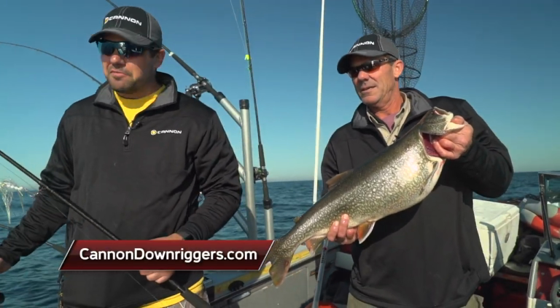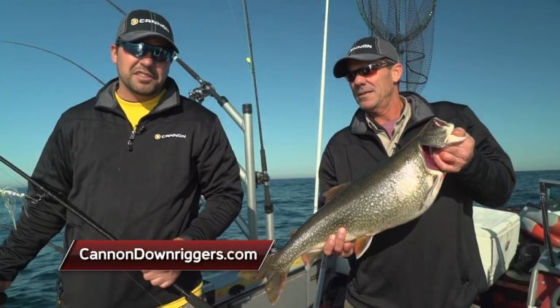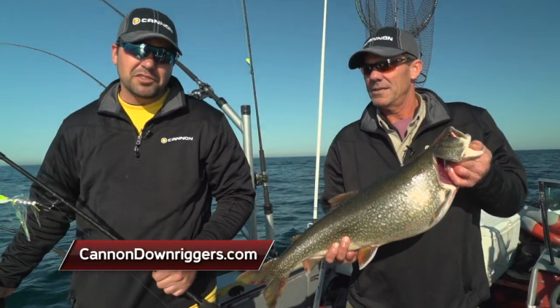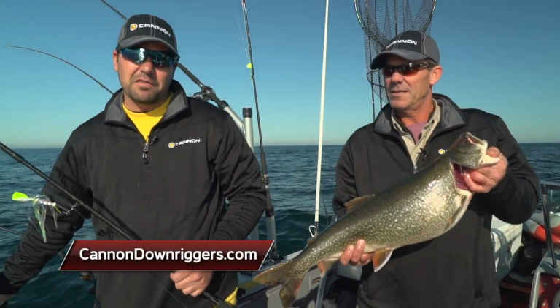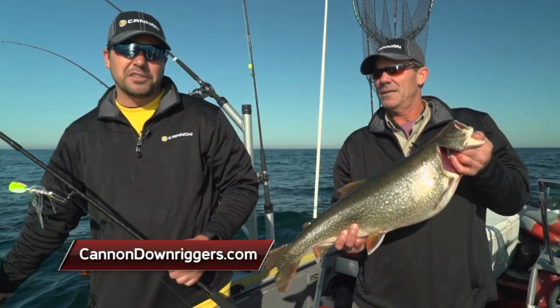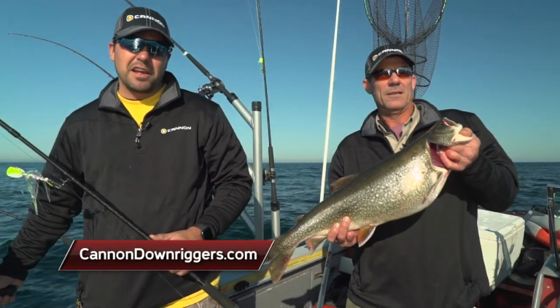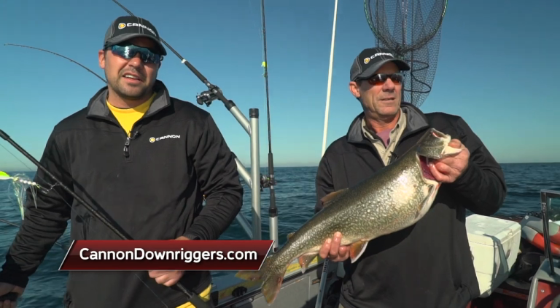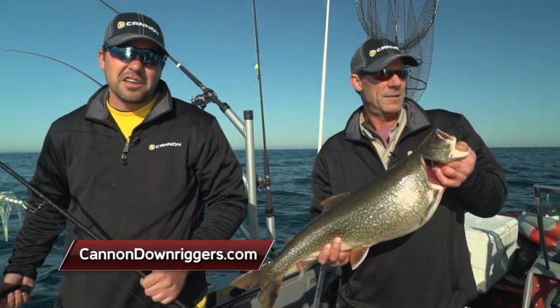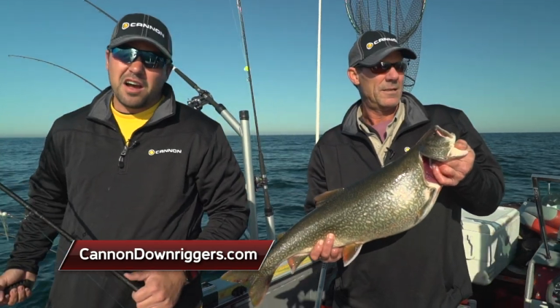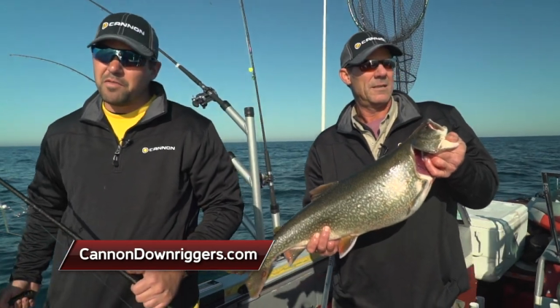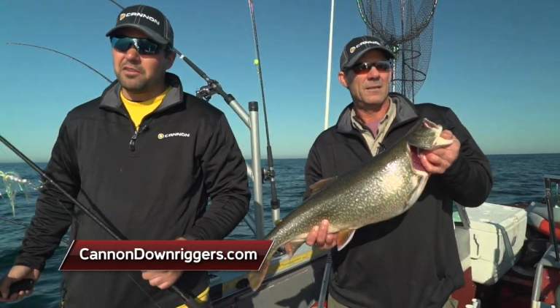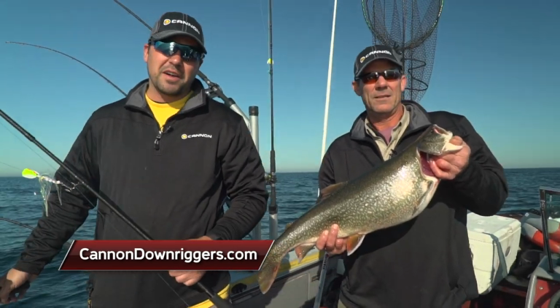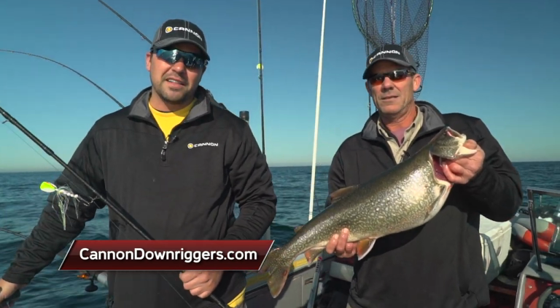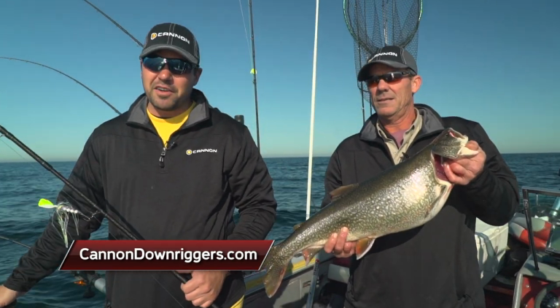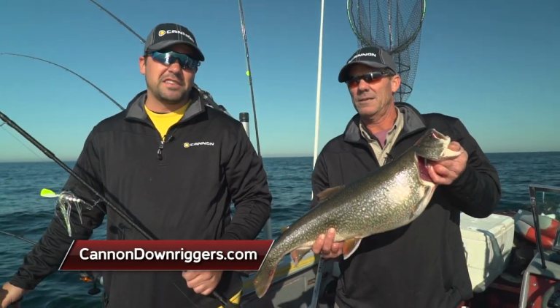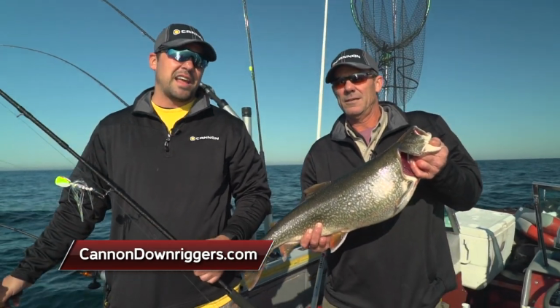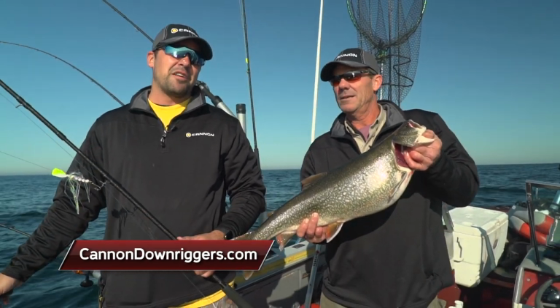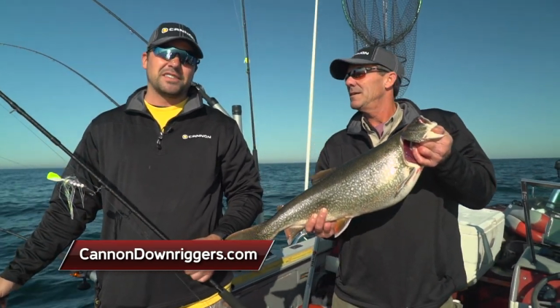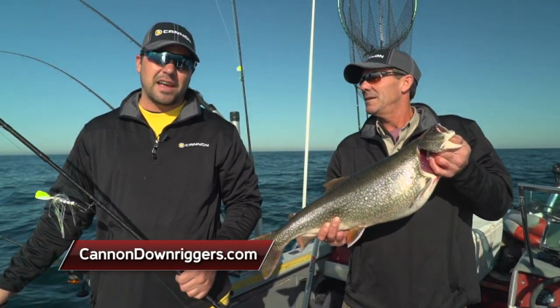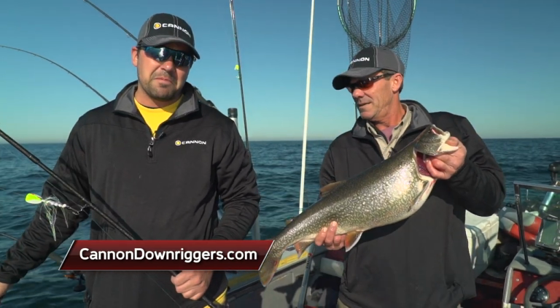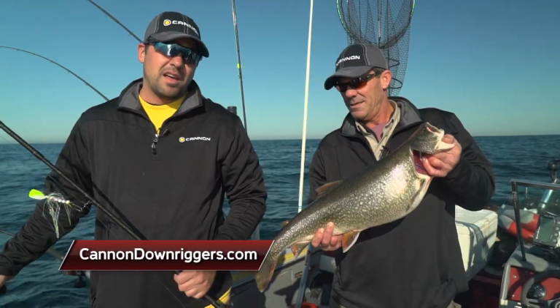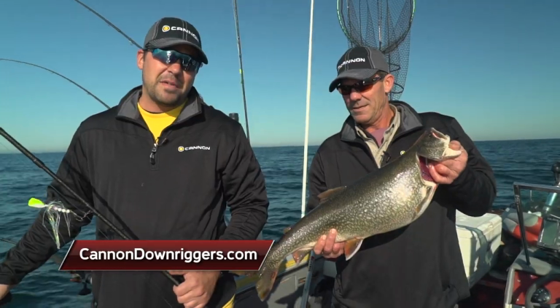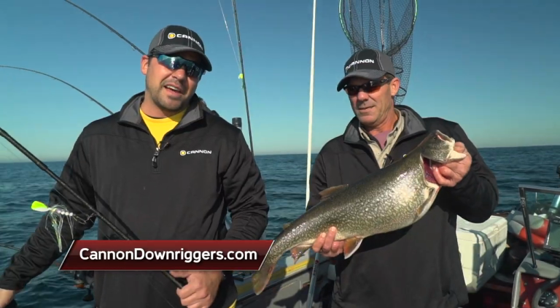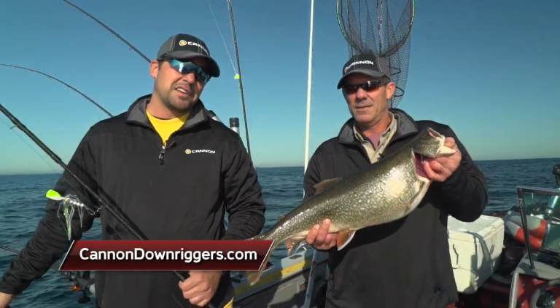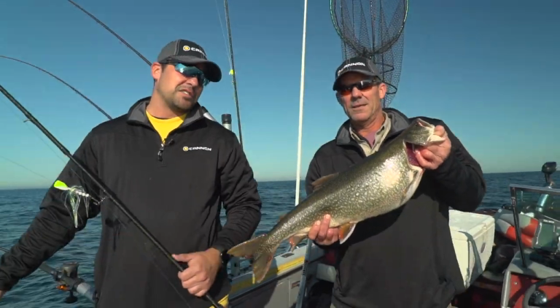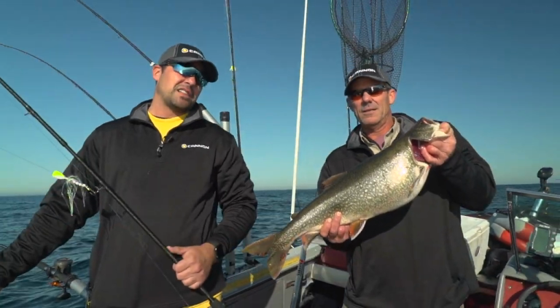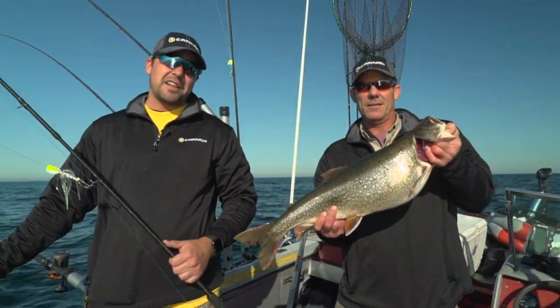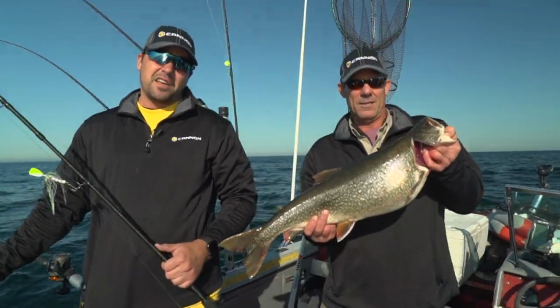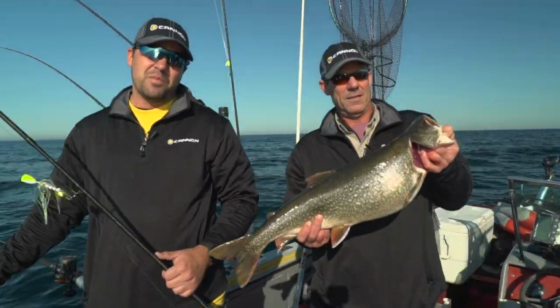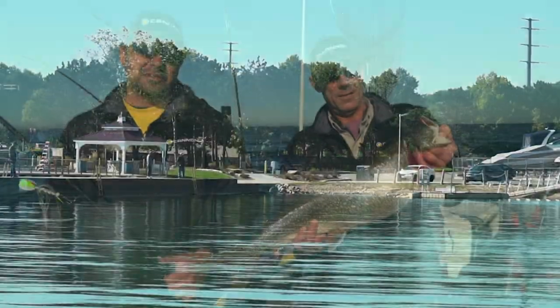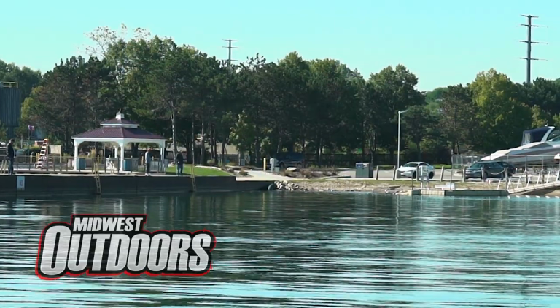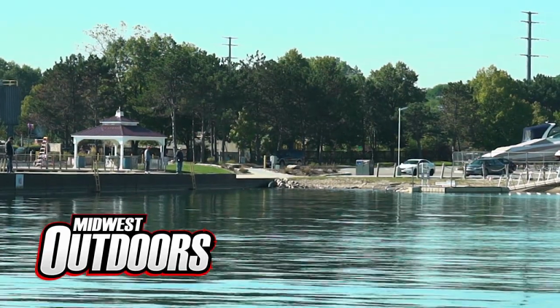Downriggers are essential for fishing the Great Lakes. If you want to learn more about Cannon Downriggers, visit CannonDownriggers.com. I'm Matt Tadla, this is Chris Ladd — Midwest Outdoors will be right back.